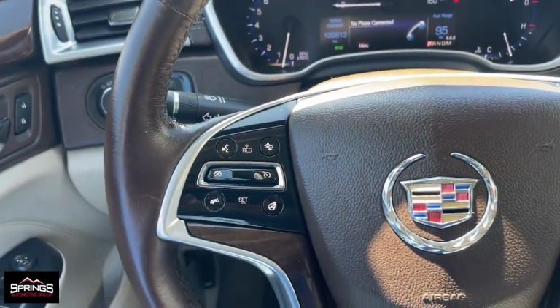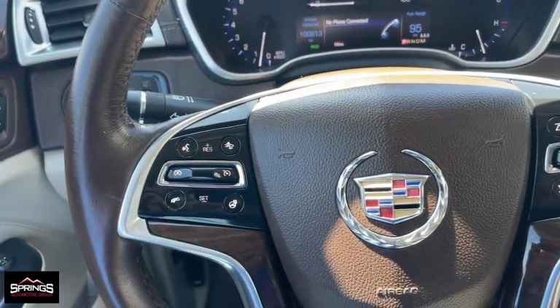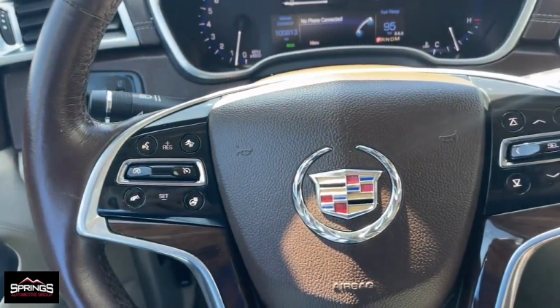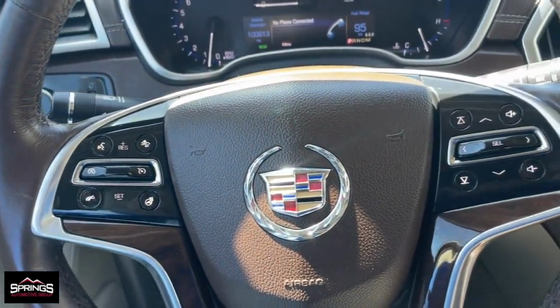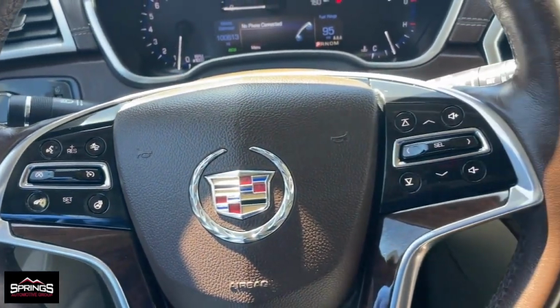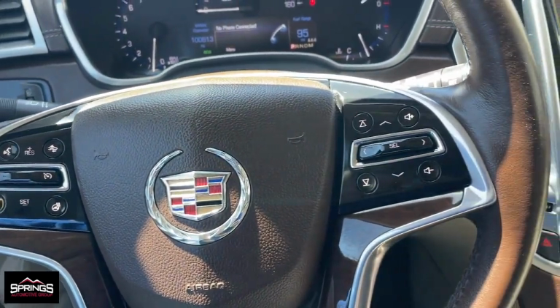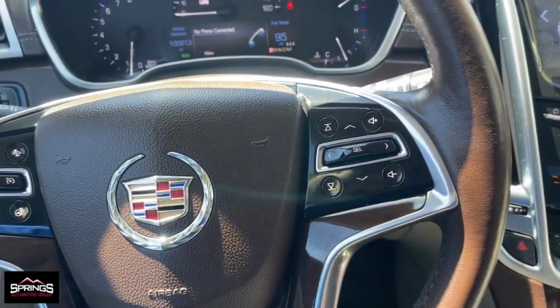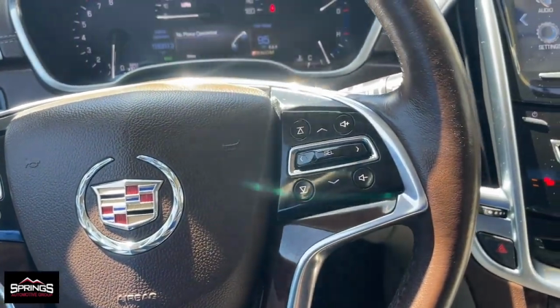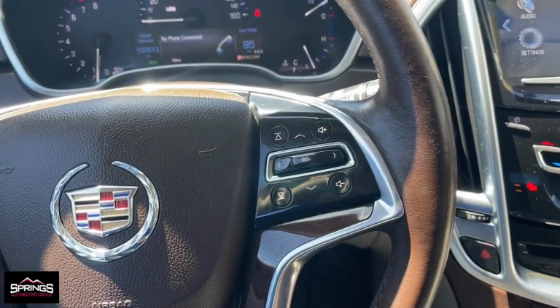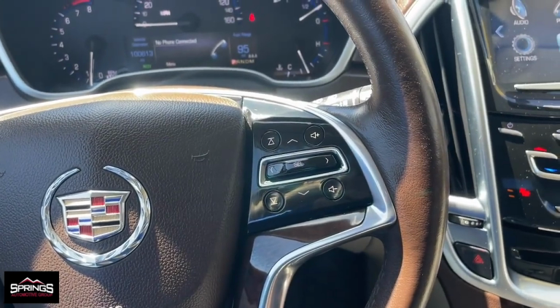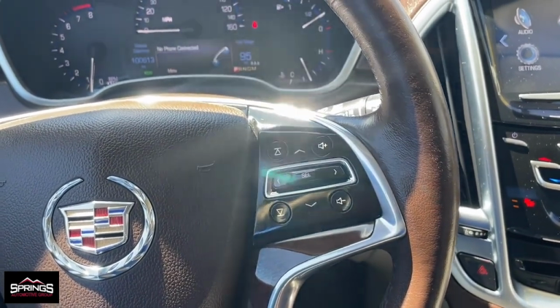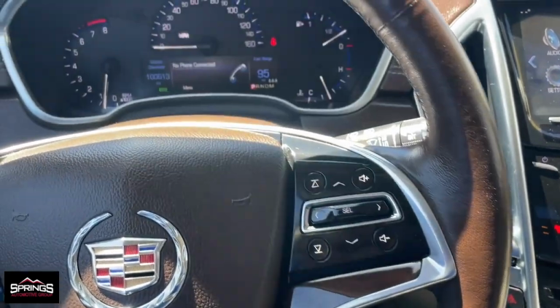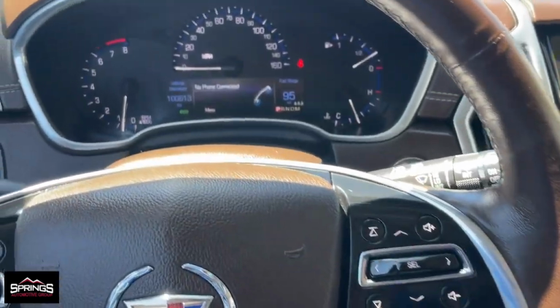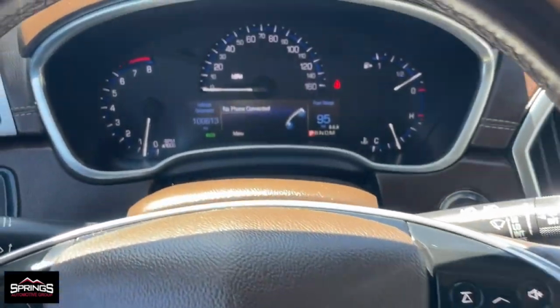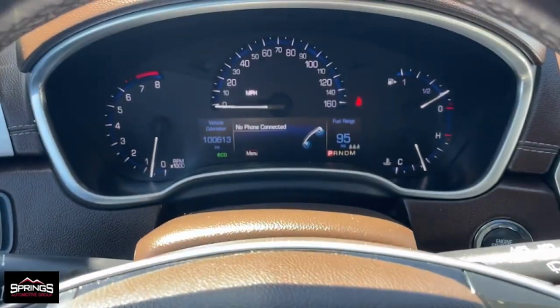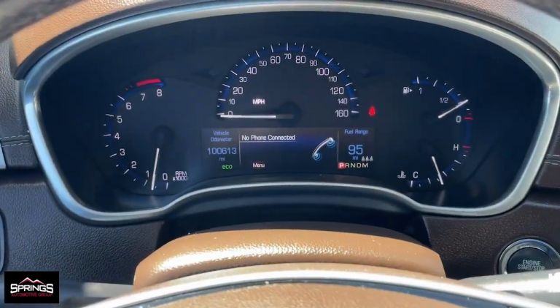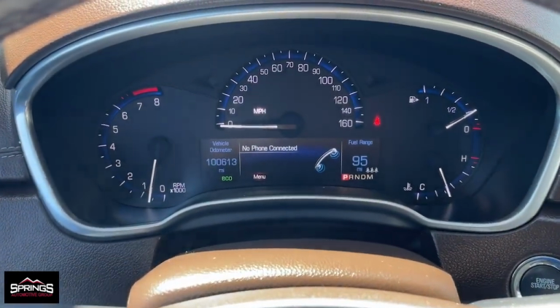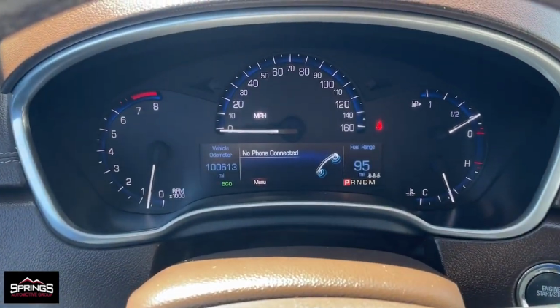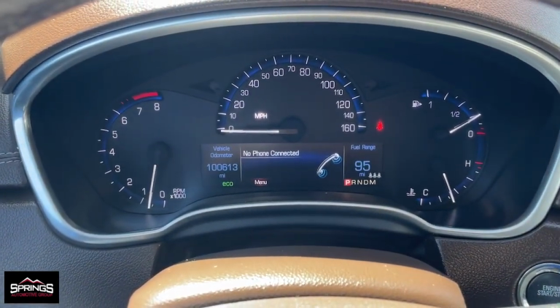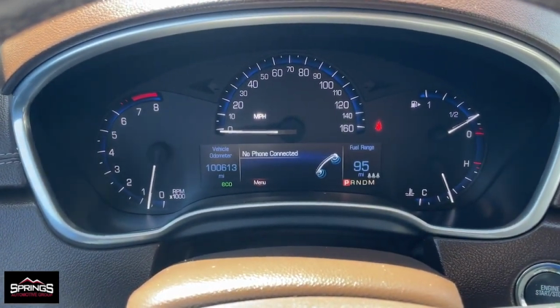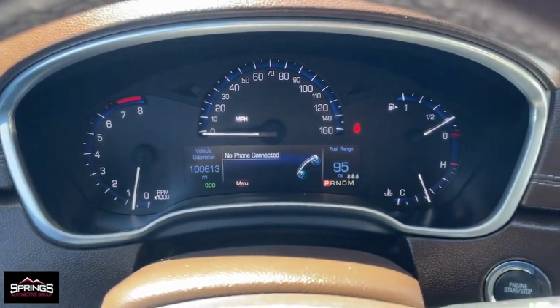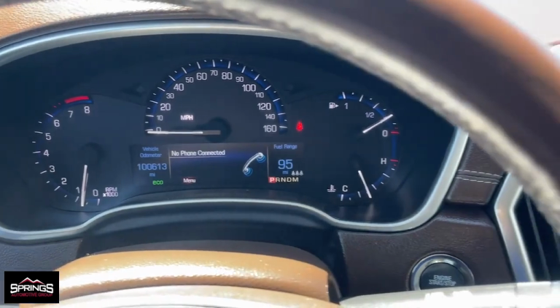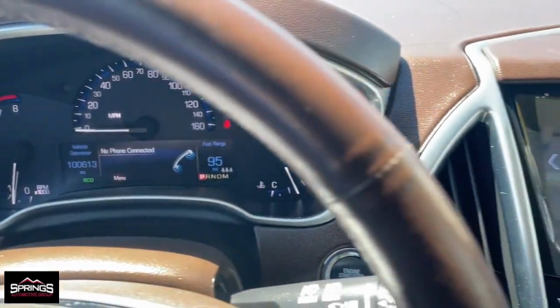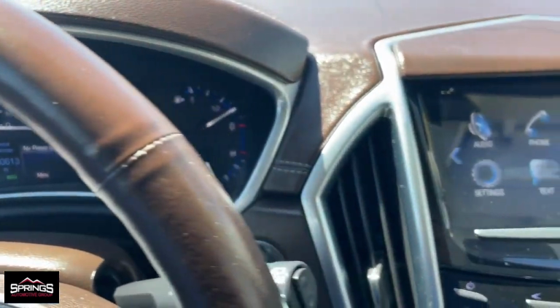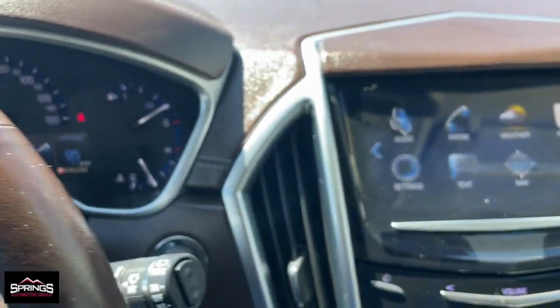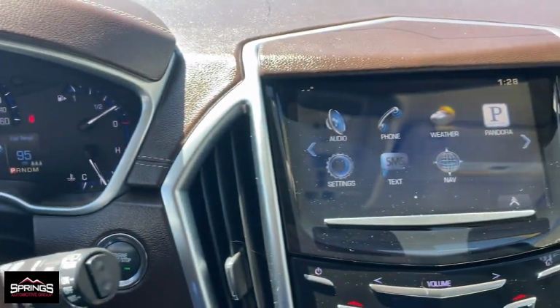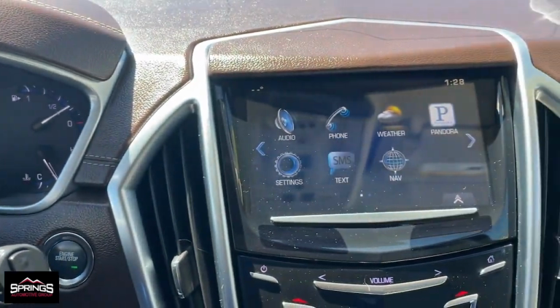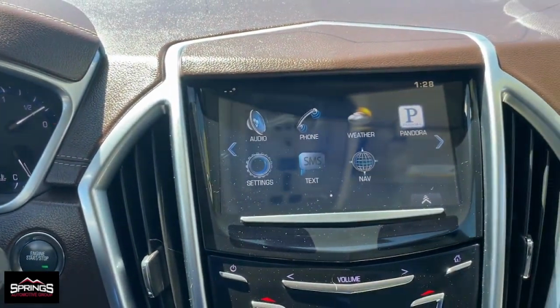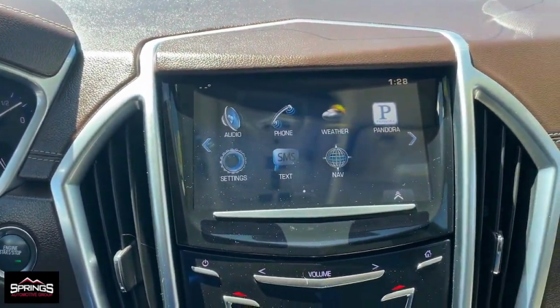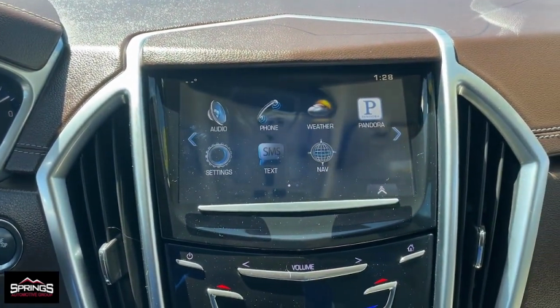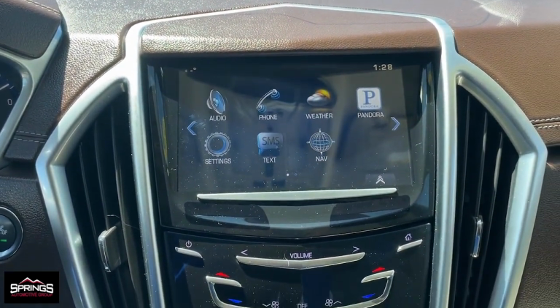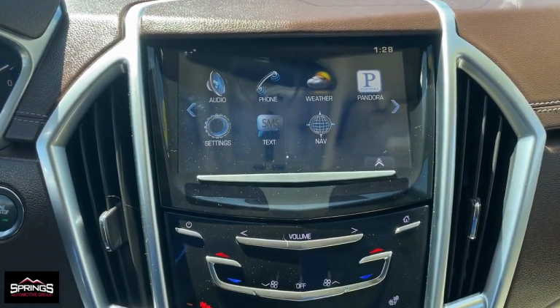Heated steering wheel, pre-collision system, sunroof and moonroof, navigation system, keyless entry, backup camera, satellite radio, power liftgate, chrome wheels.